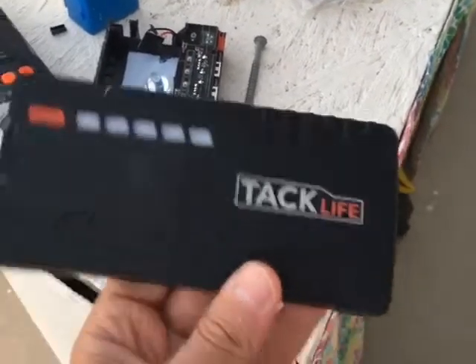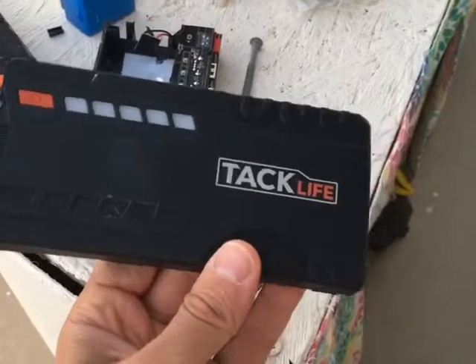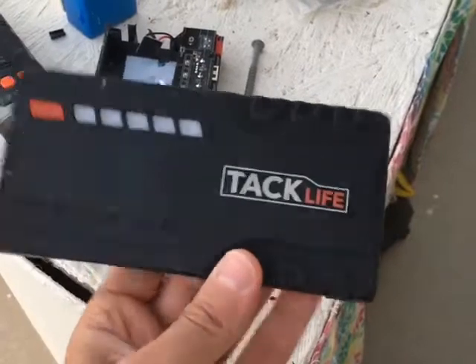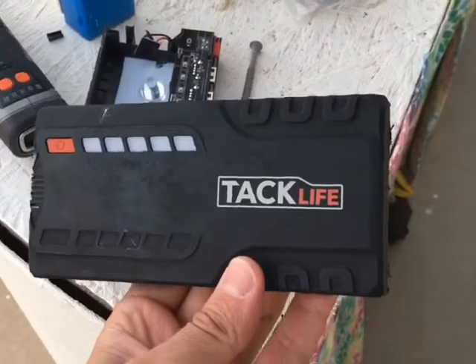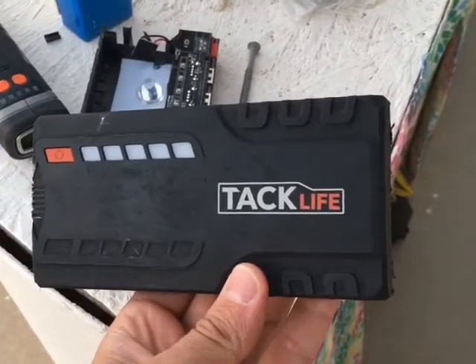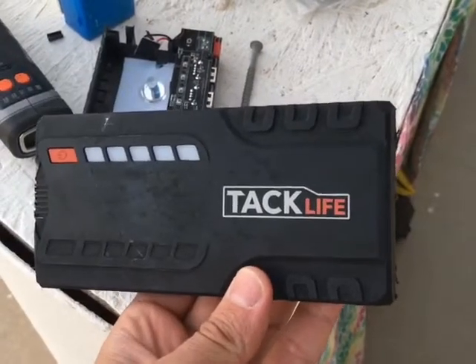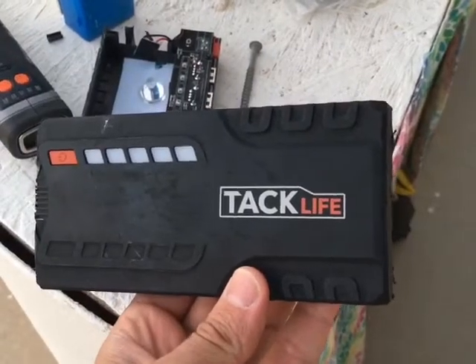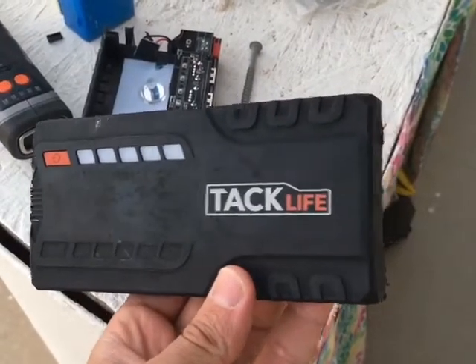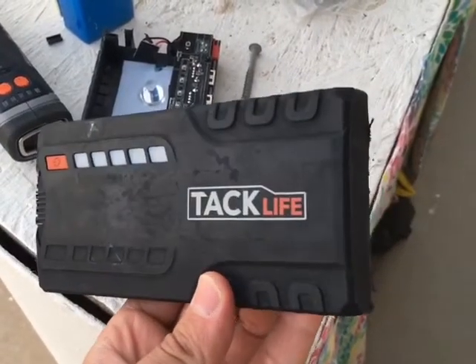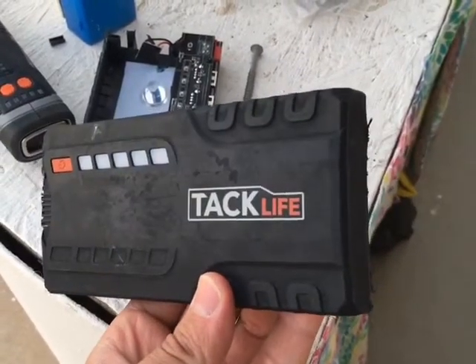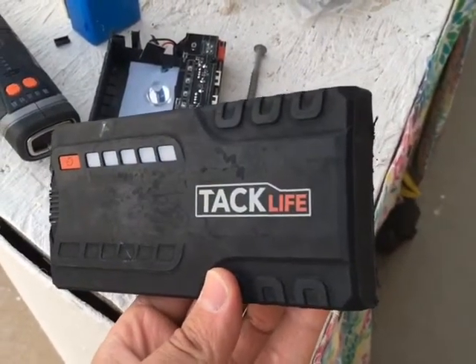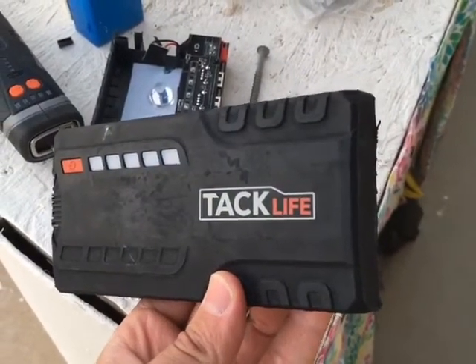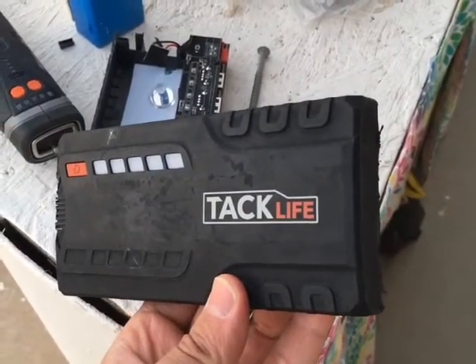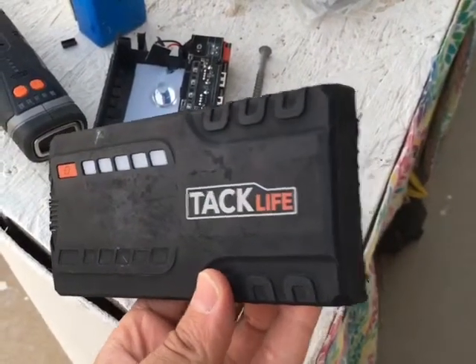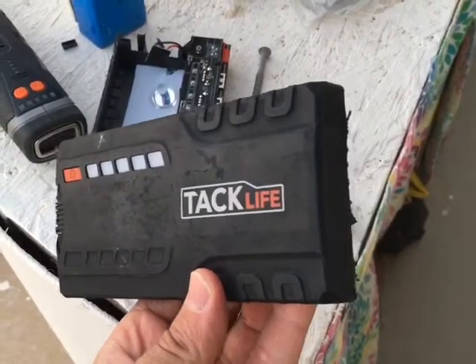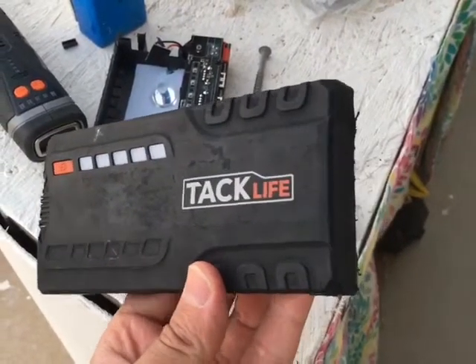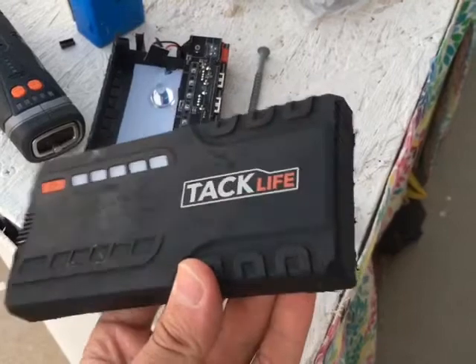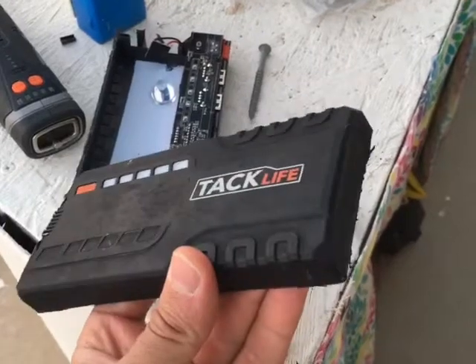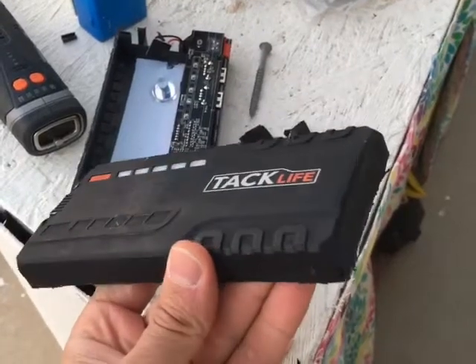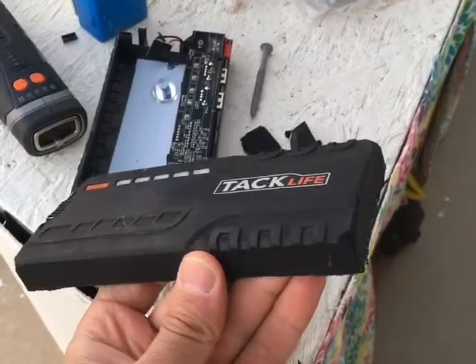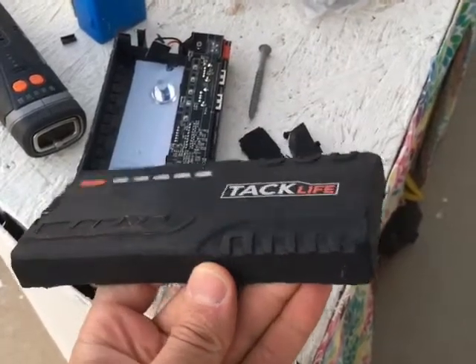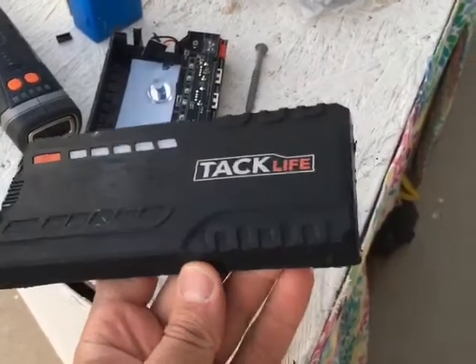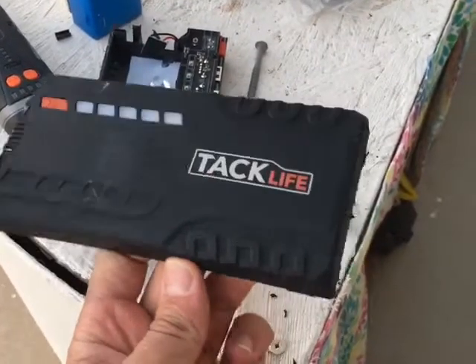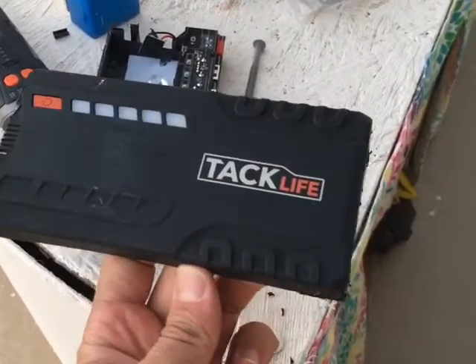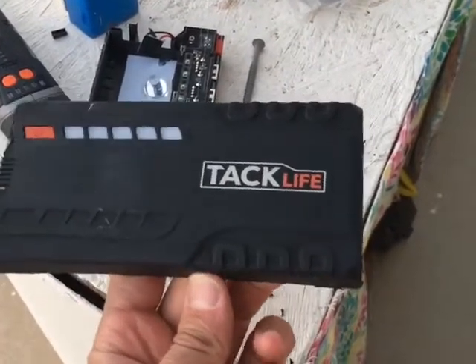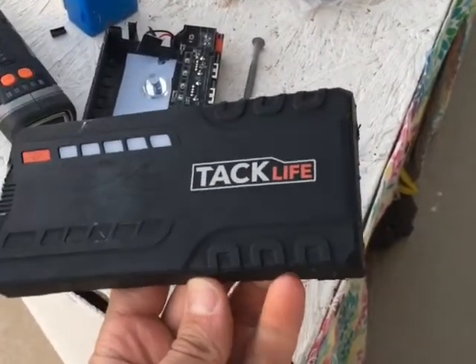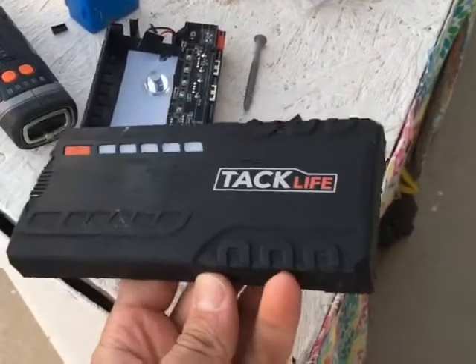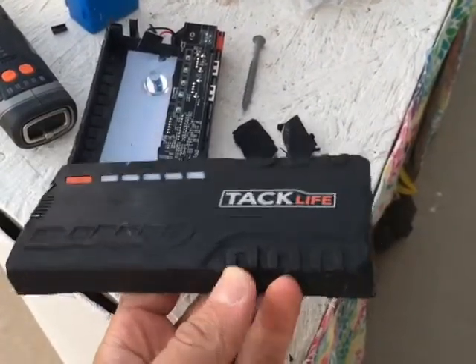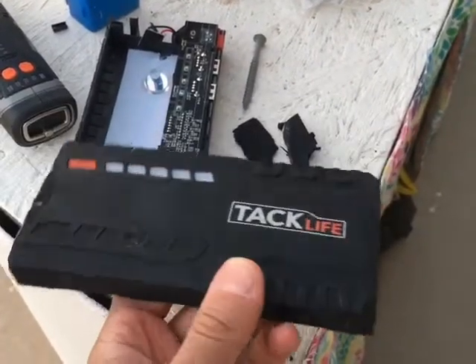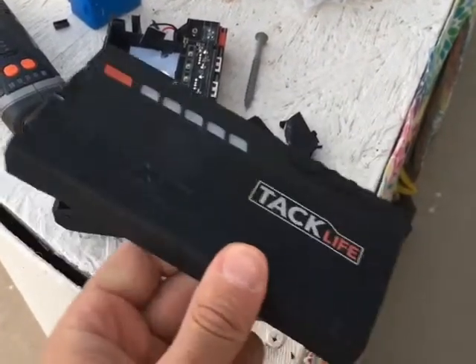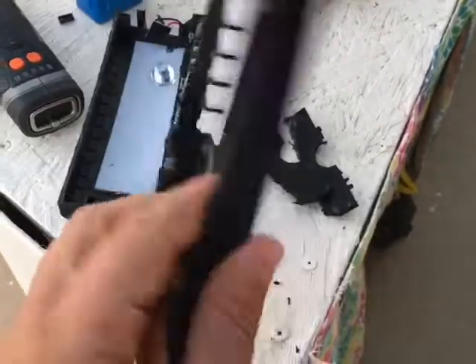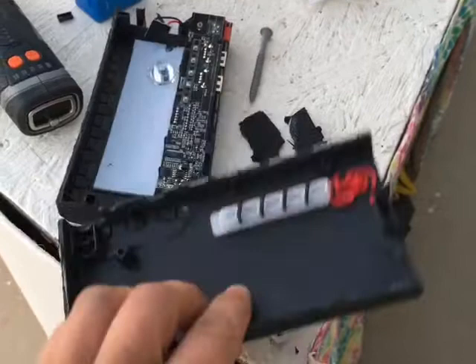TacLife isn't honoring the warranty on this. They say it's because Amazon won't let them into their system or something like that. I really like TacLife, but this was a problem.